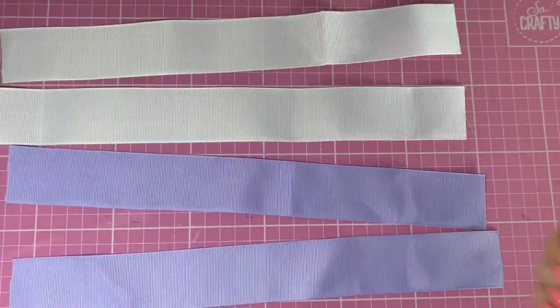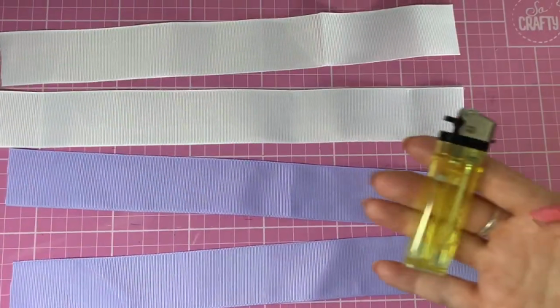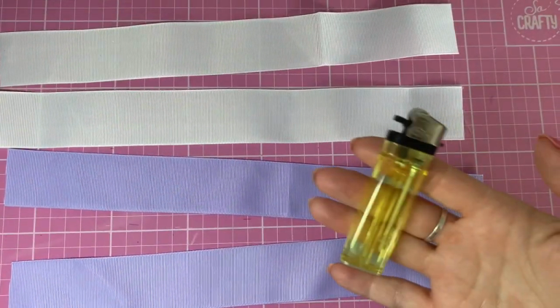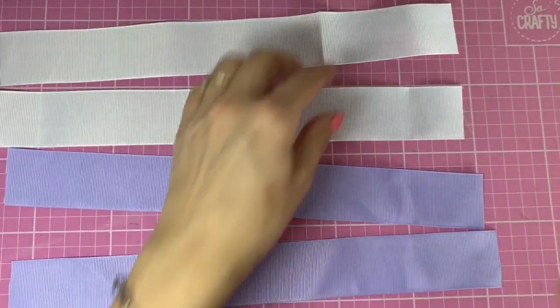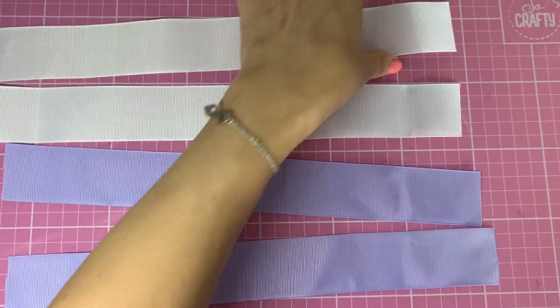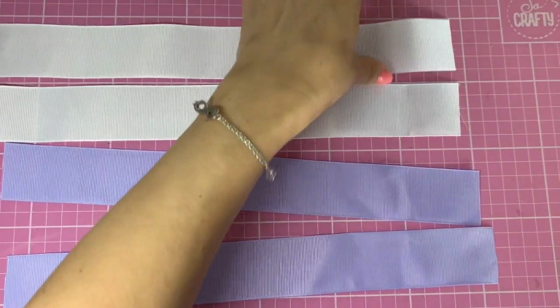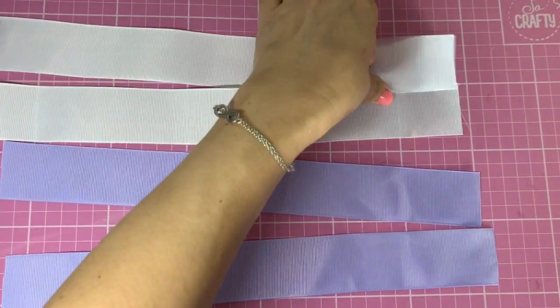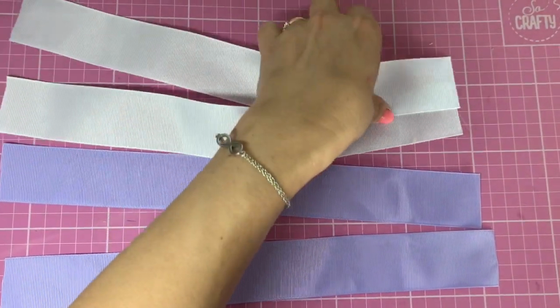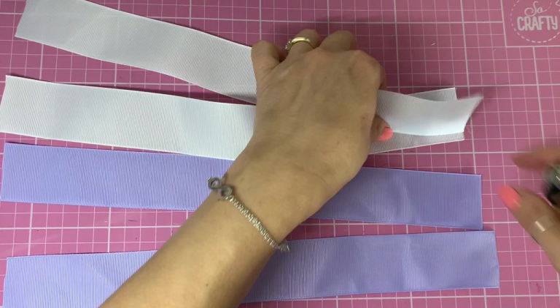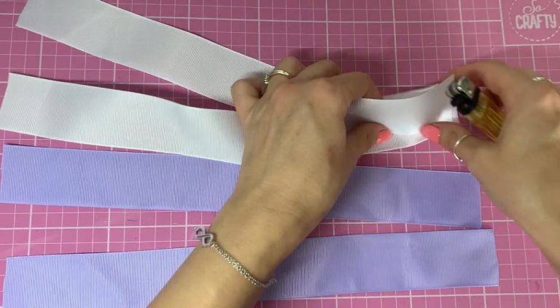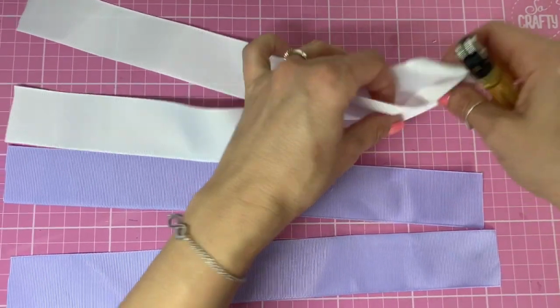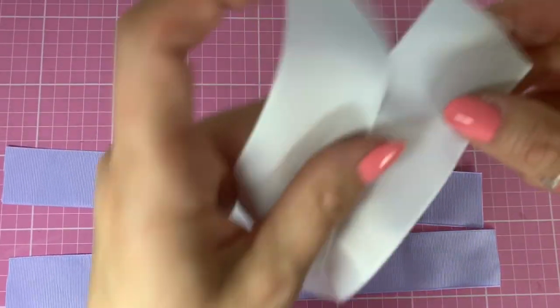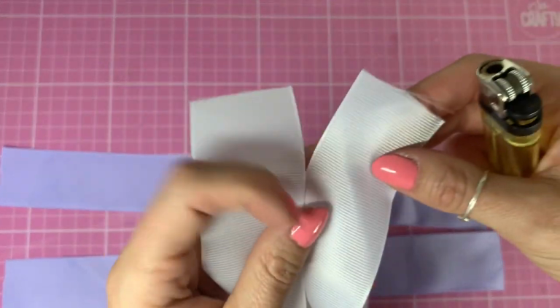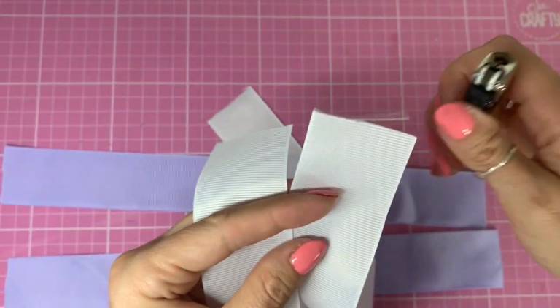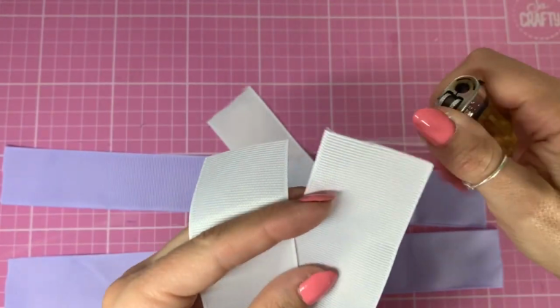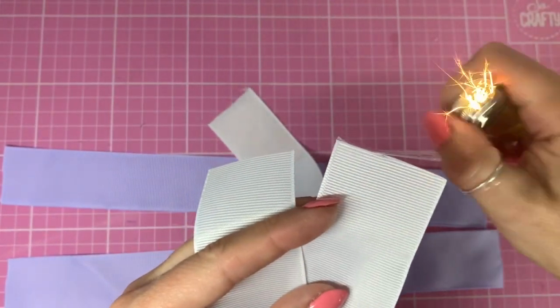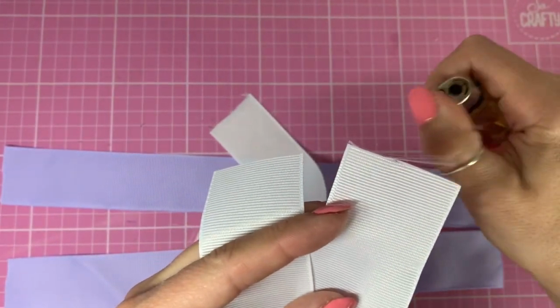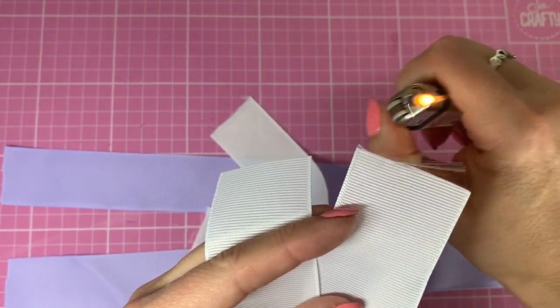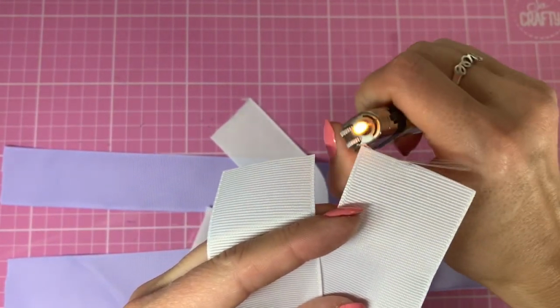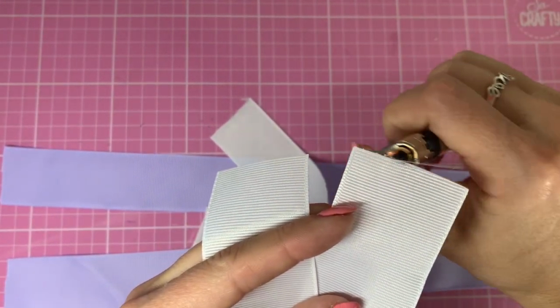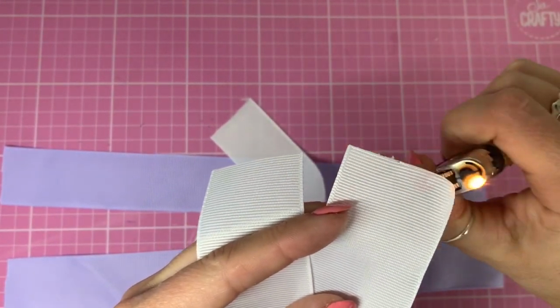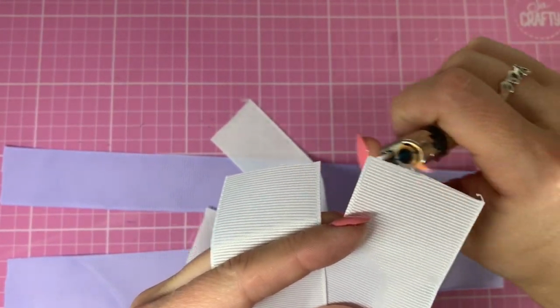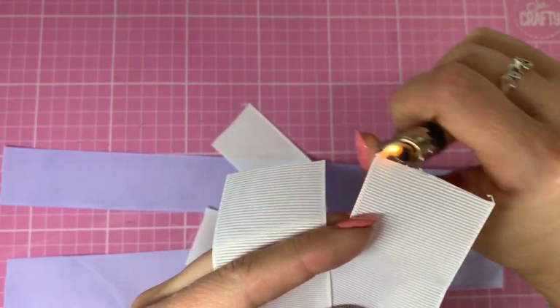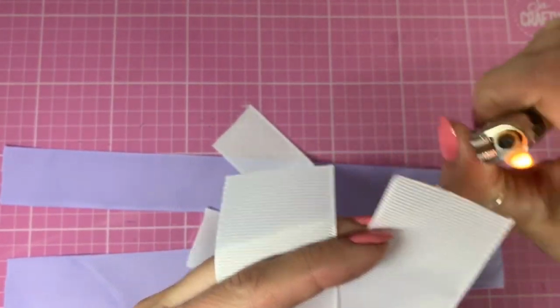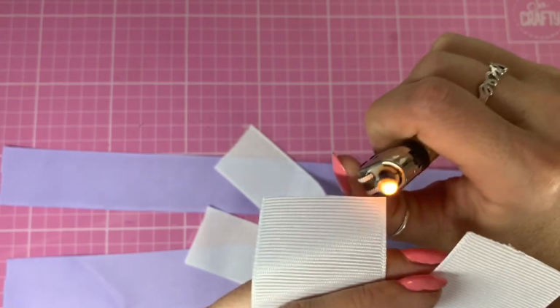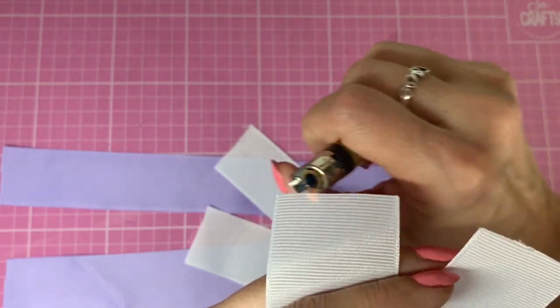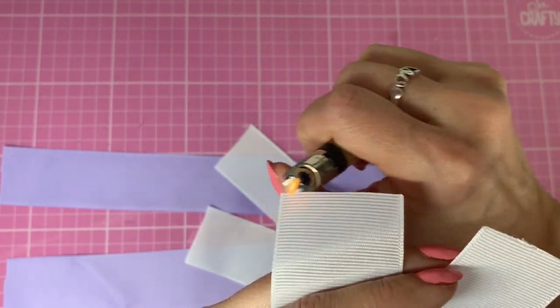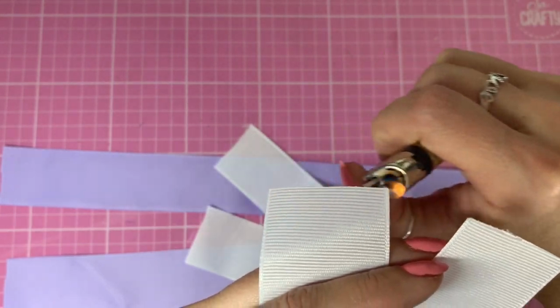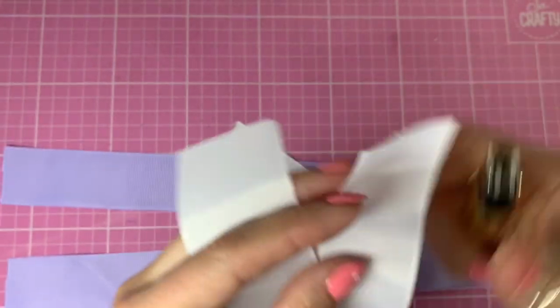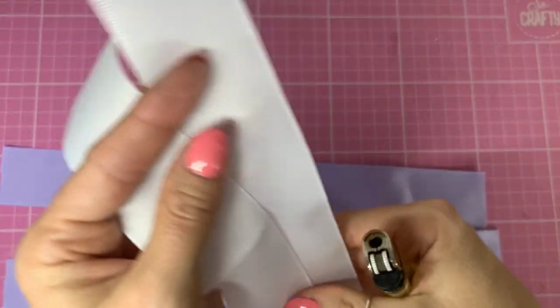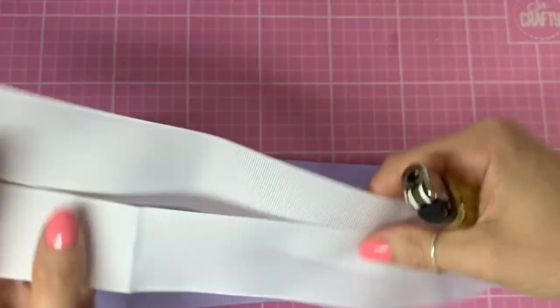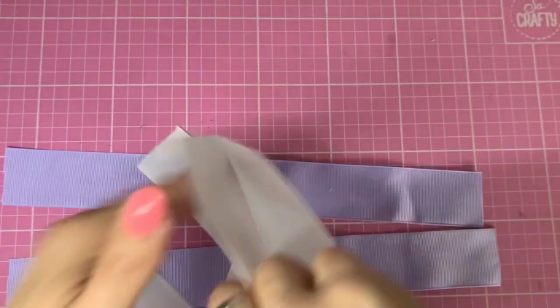First of all, I've got a lighter and I'm just going to heat seal all the ends of my ribbon to get rid of any fraying and to prevent further fraying.